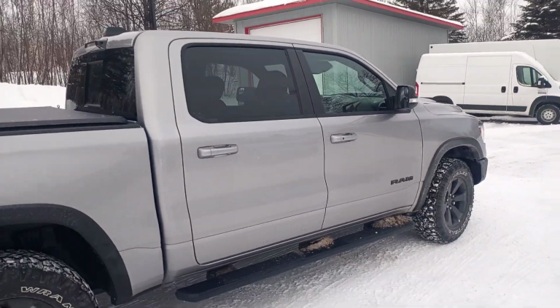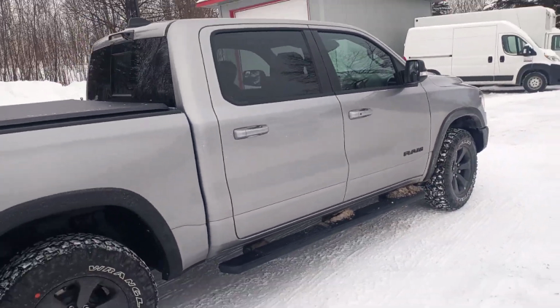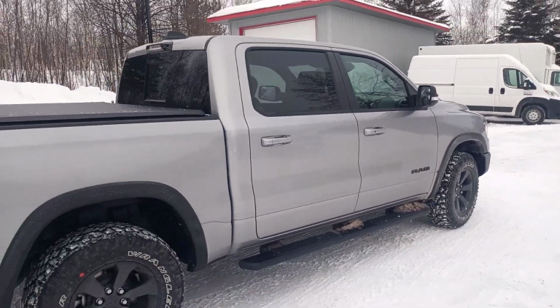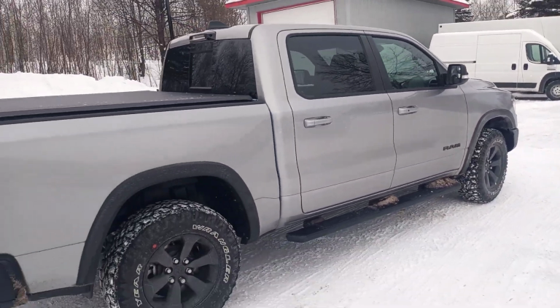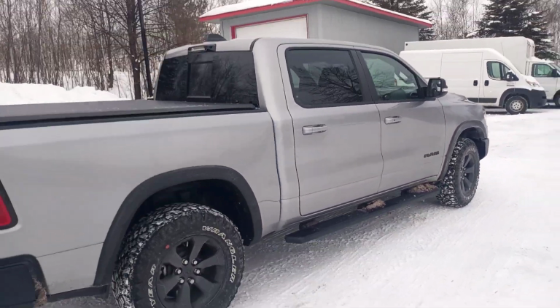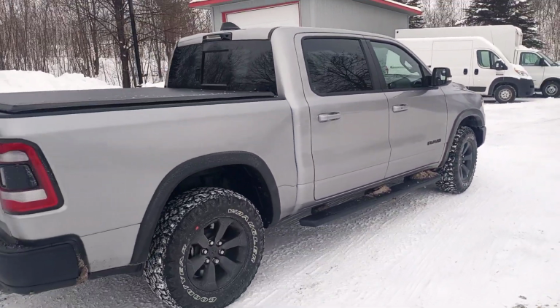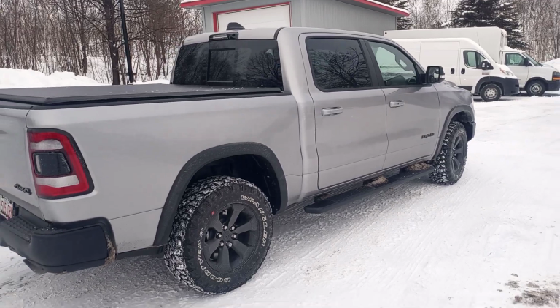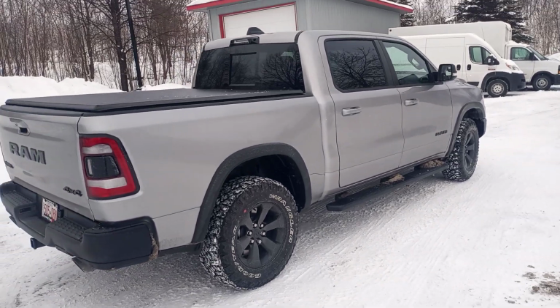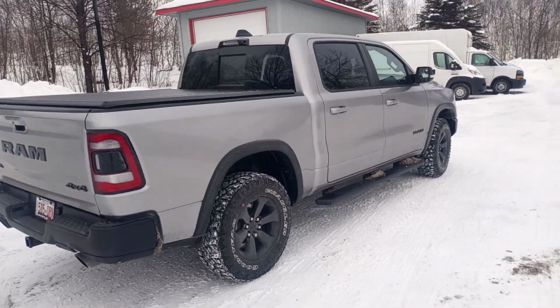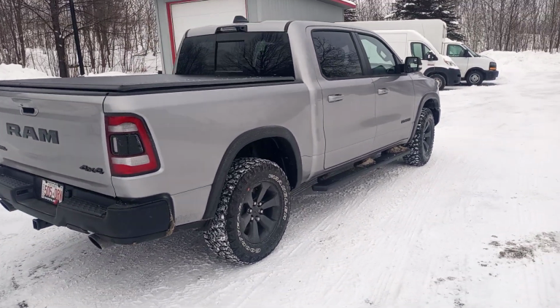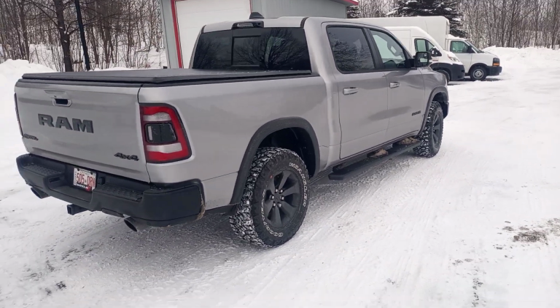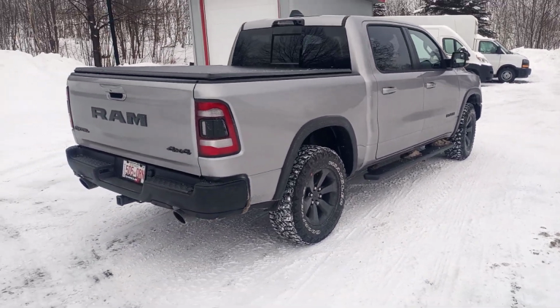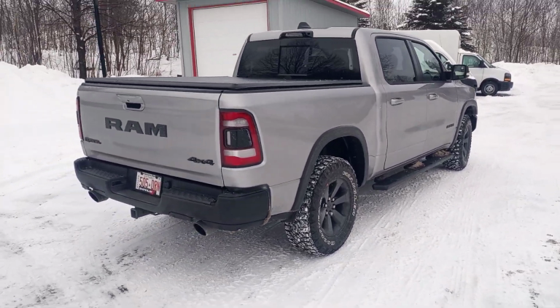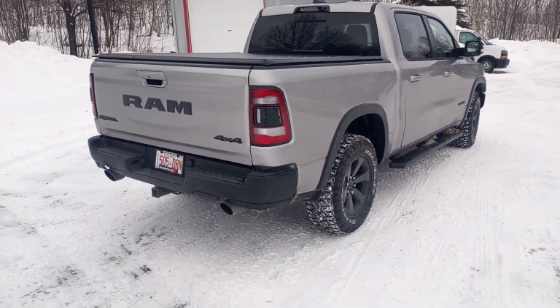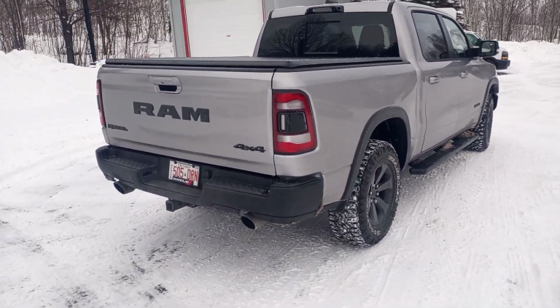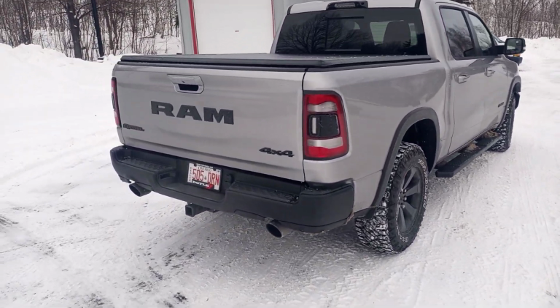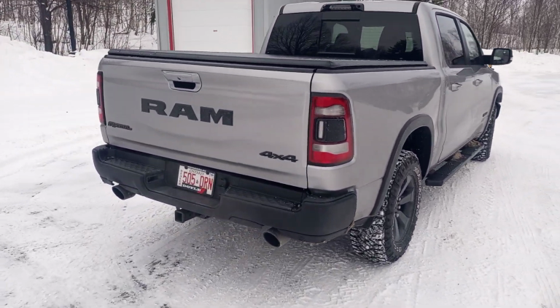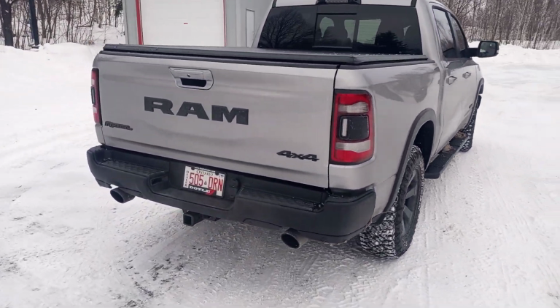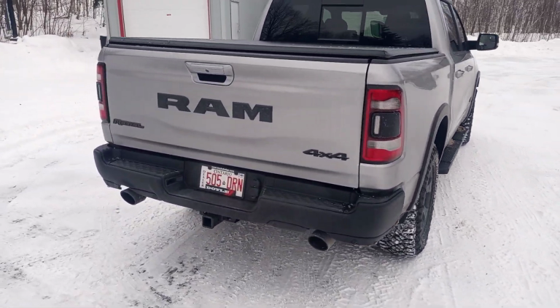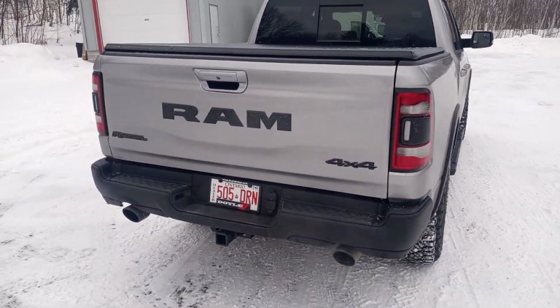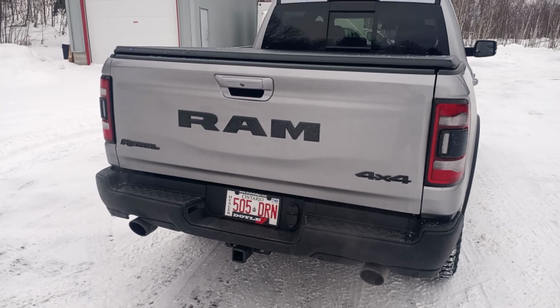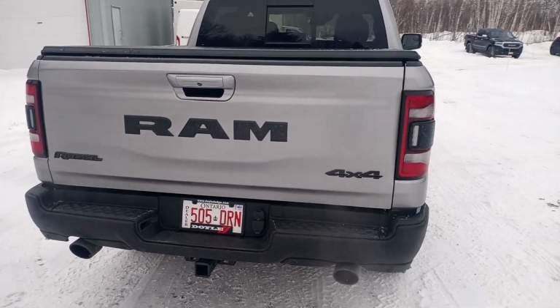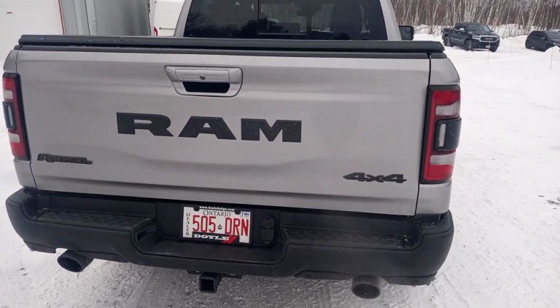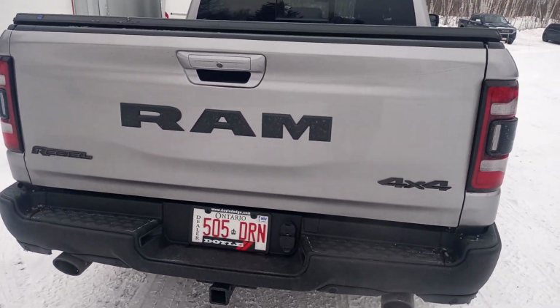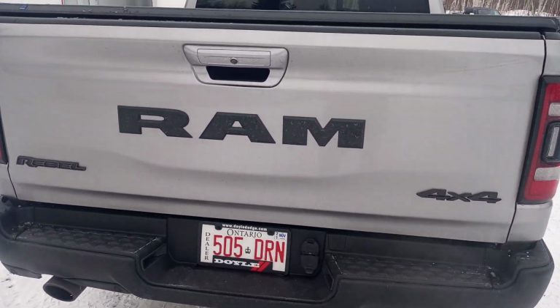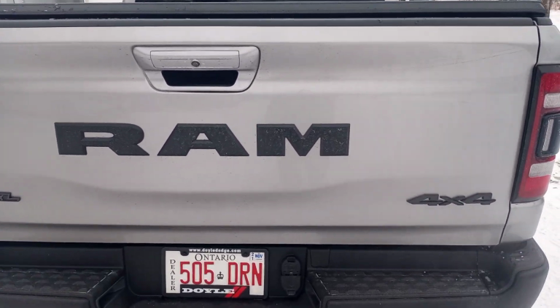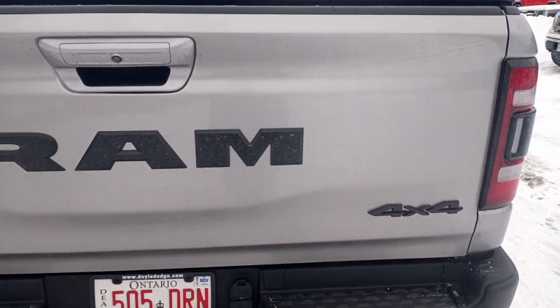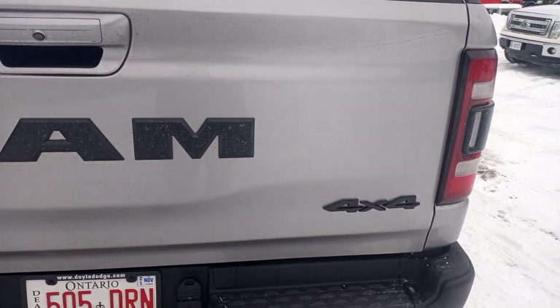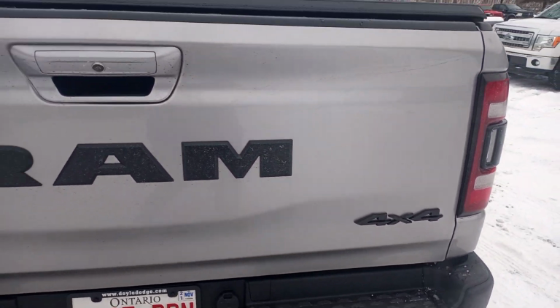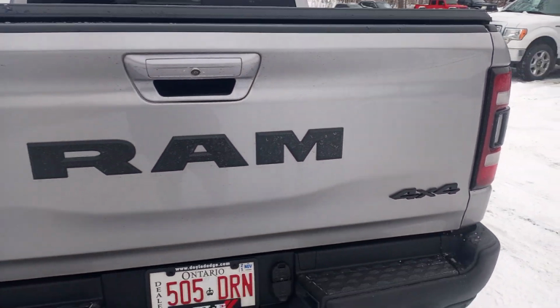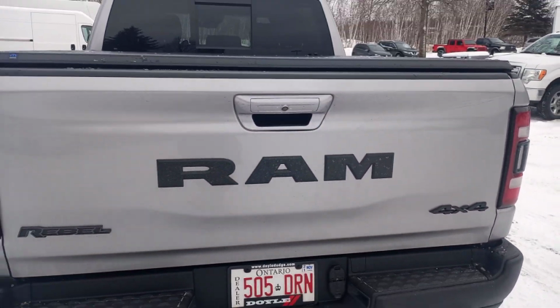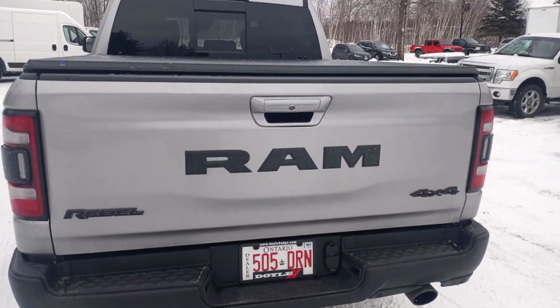This one is a crew cab, so you have the bigger back seat. Some black dual exhaust at the back there. Again, all your badging all blacked out — looks great.